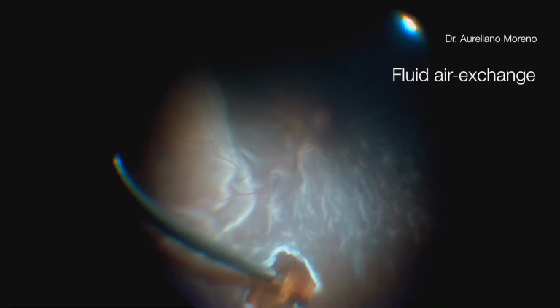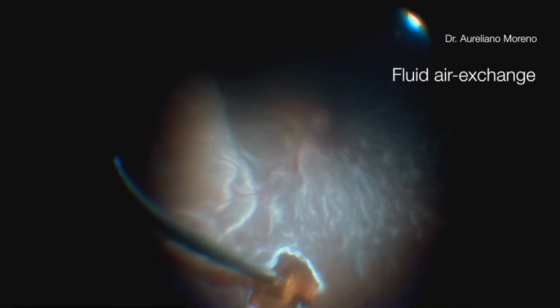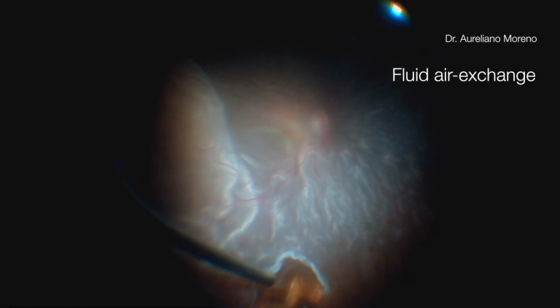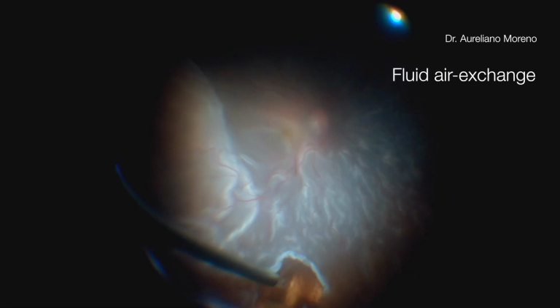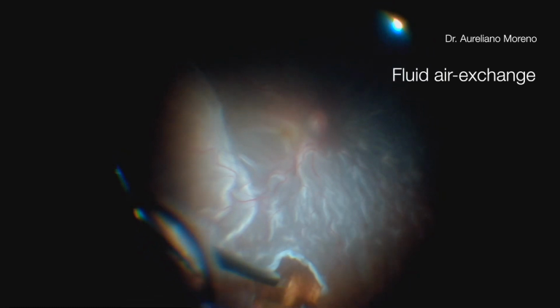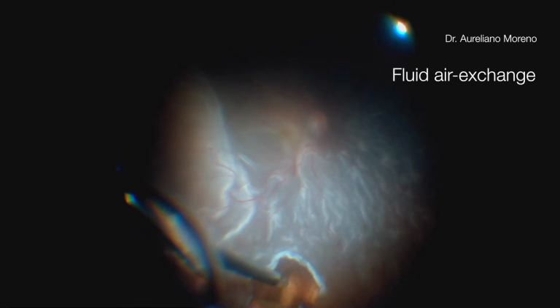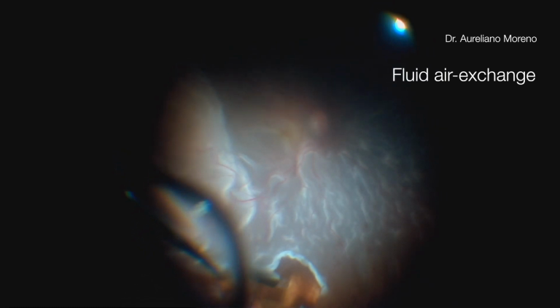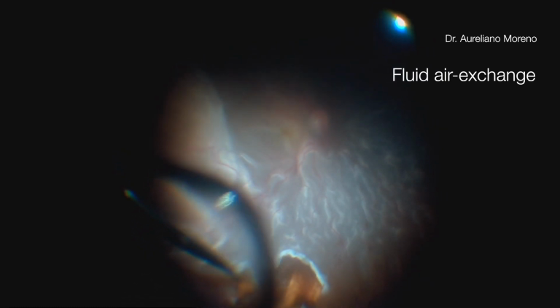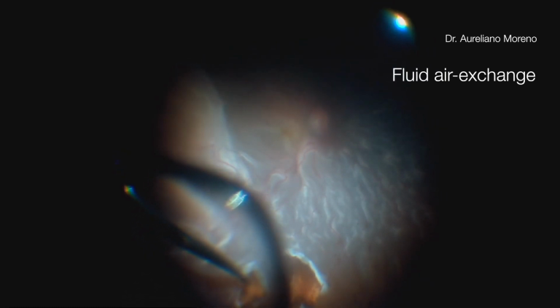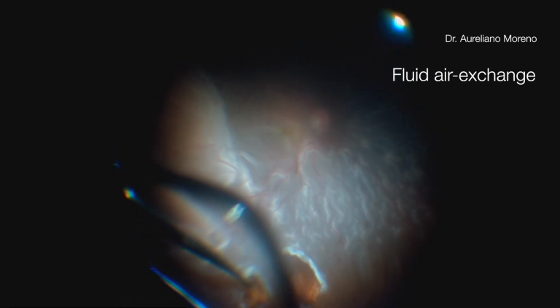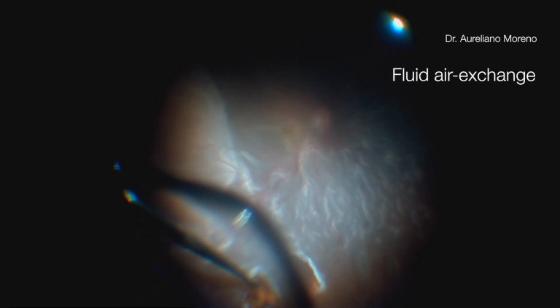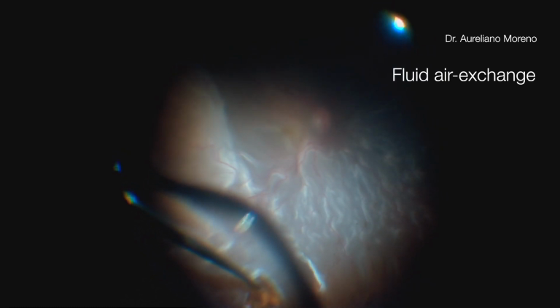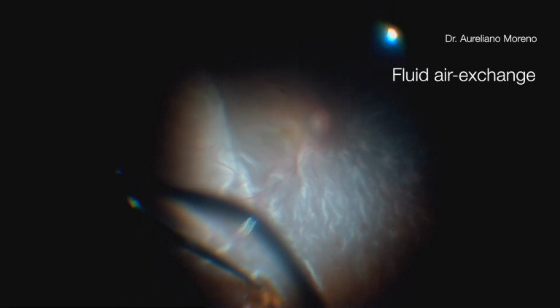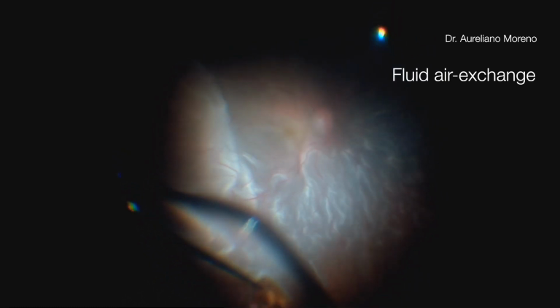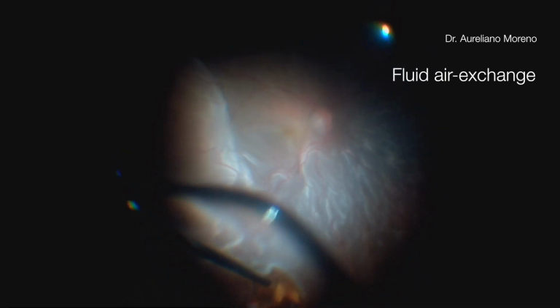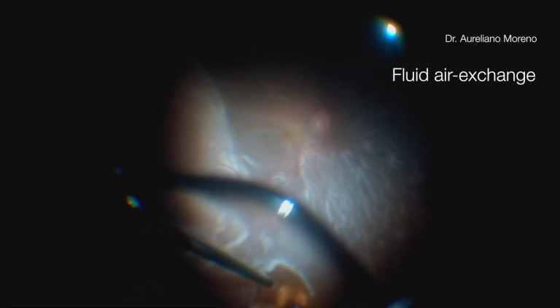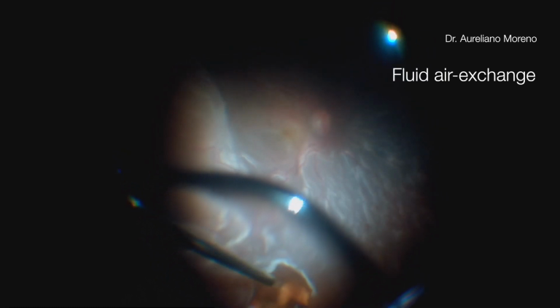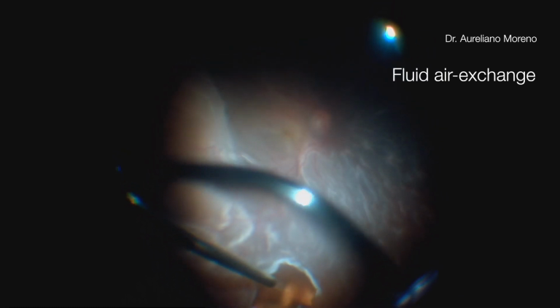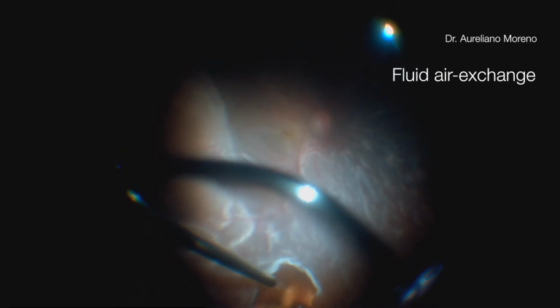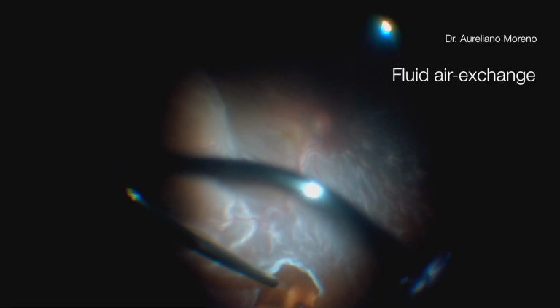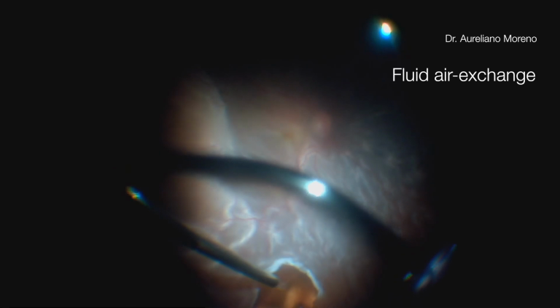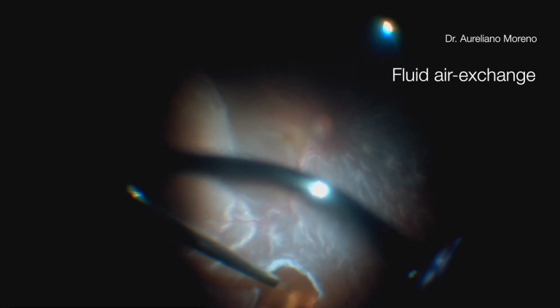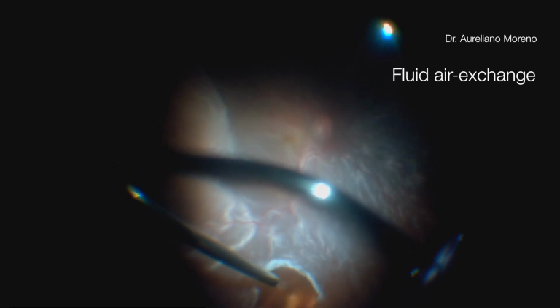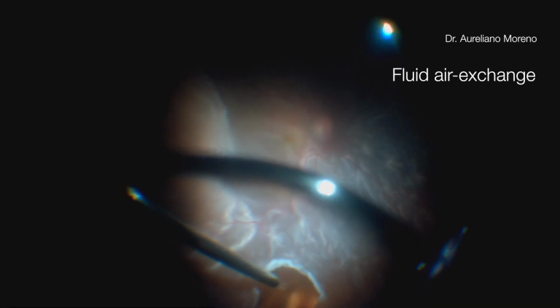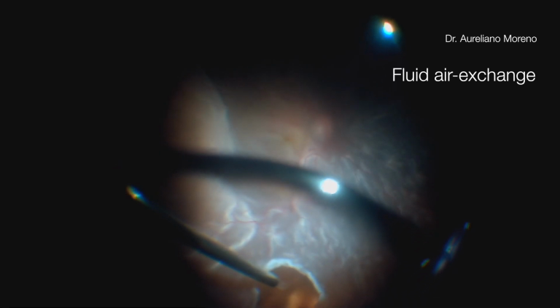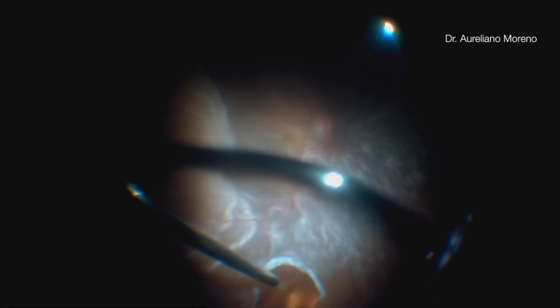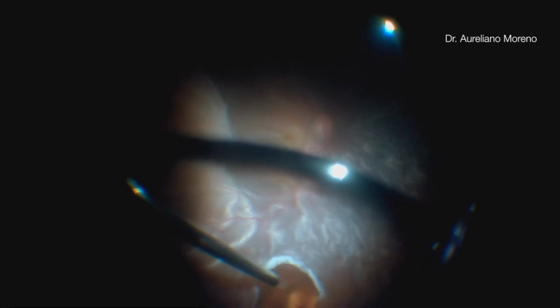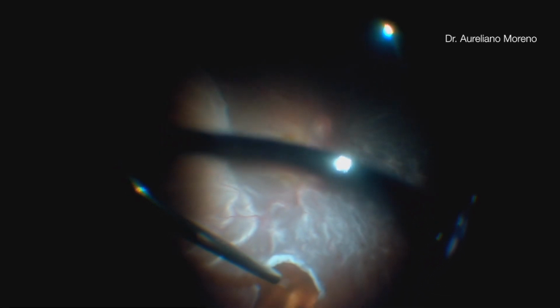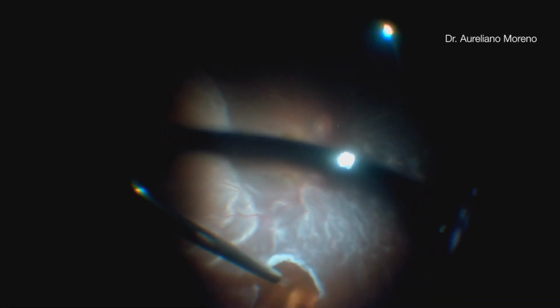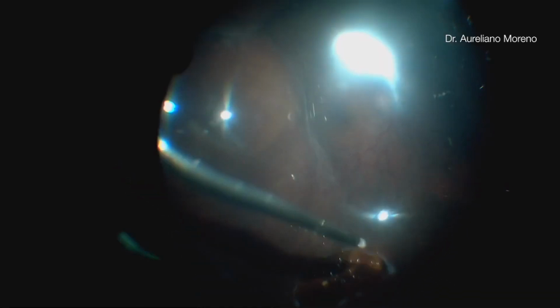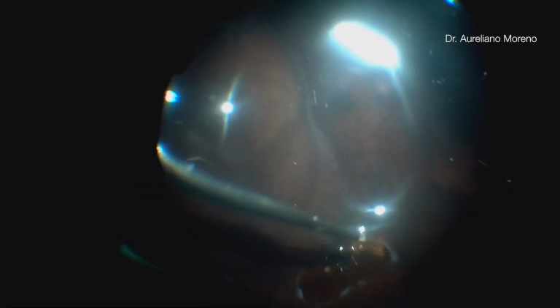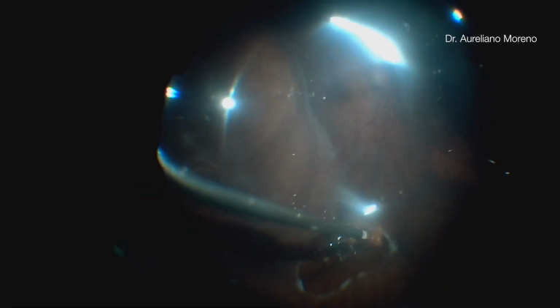Despite the chronicity of the case, the retina was mobile and it was possible to reattach the retina performing only a fluid-air exchange, without using perfluorocarbon liquid.